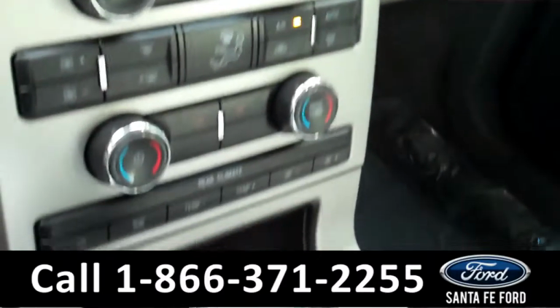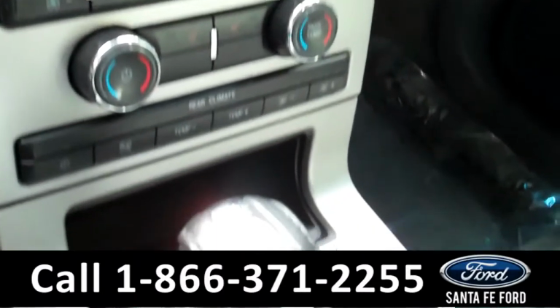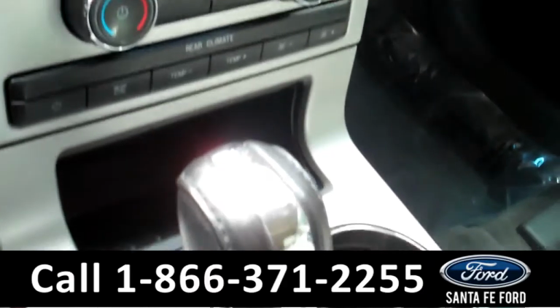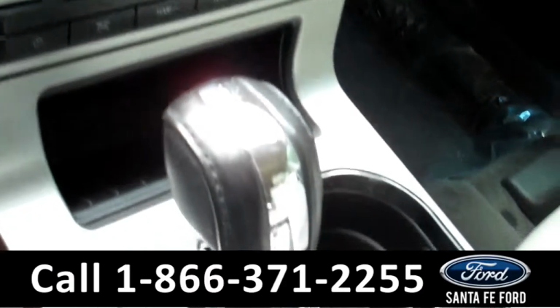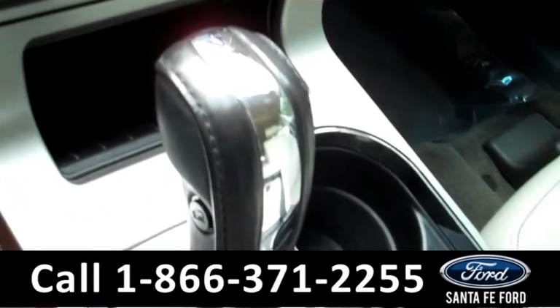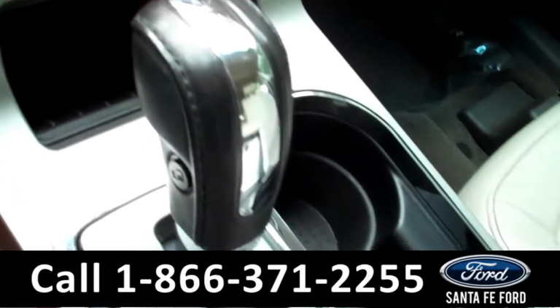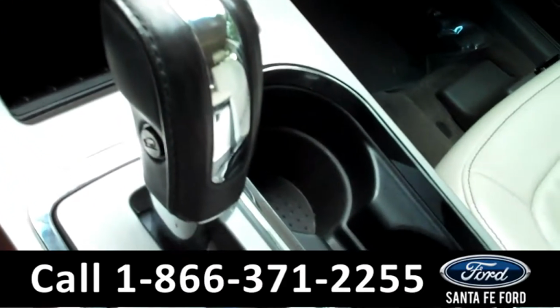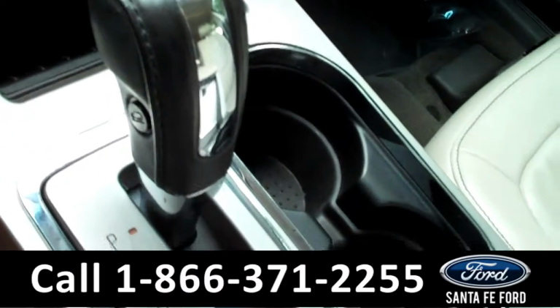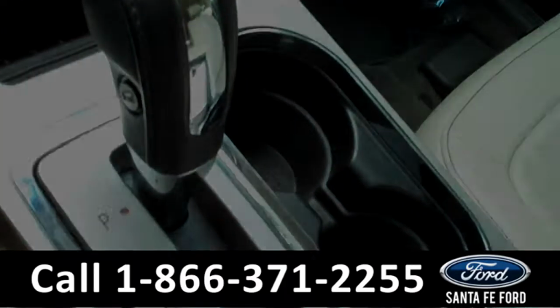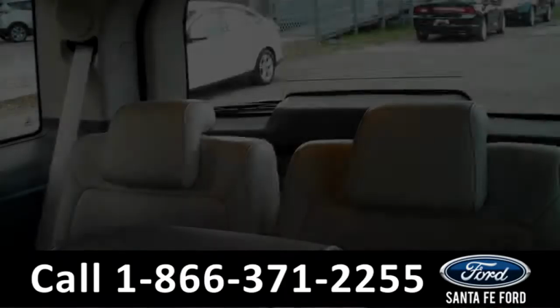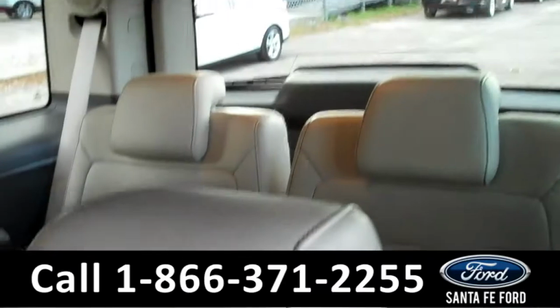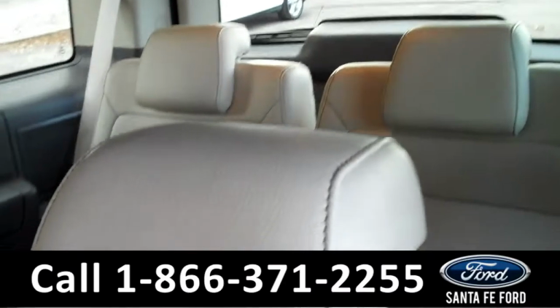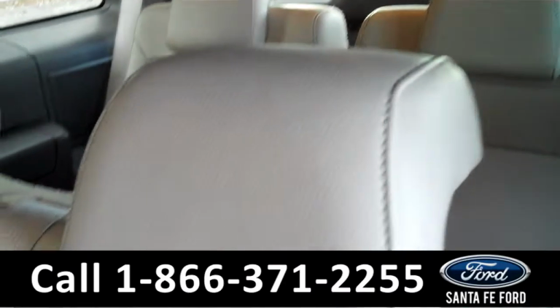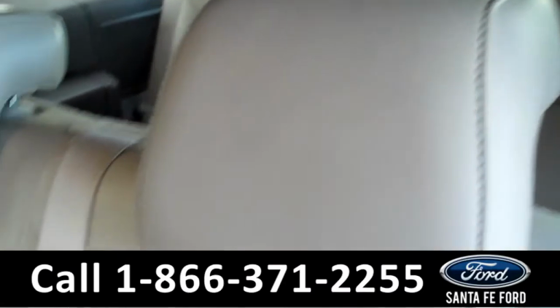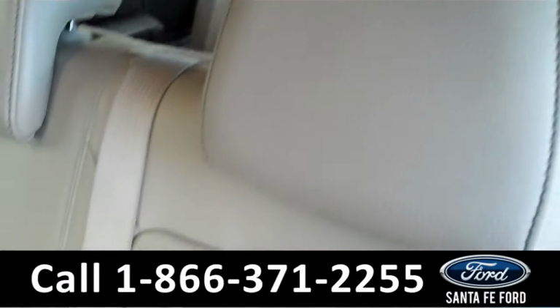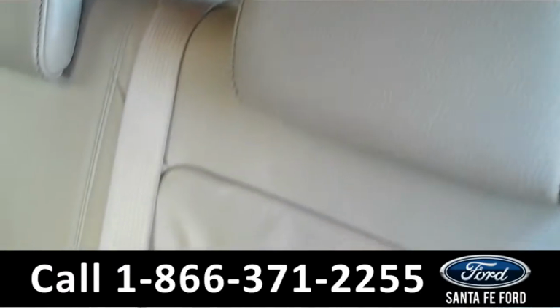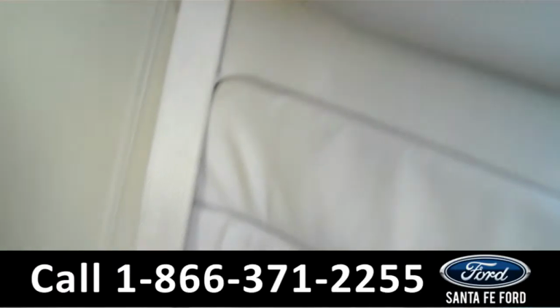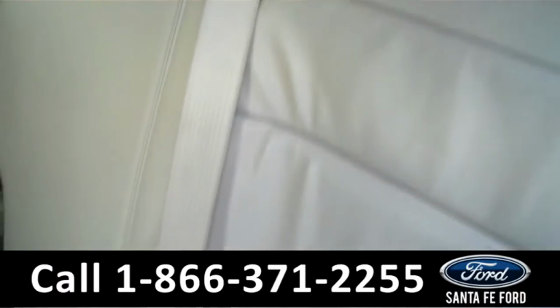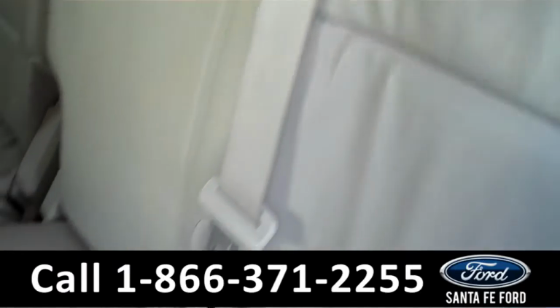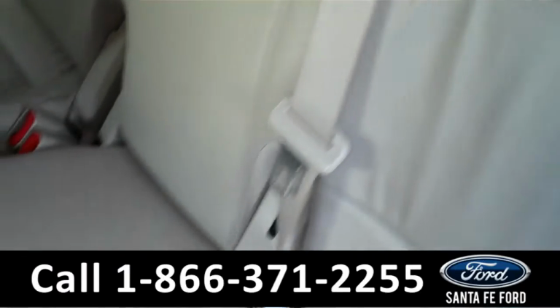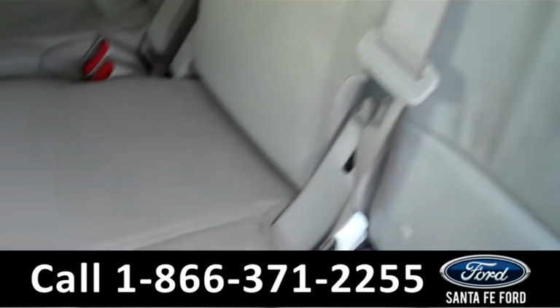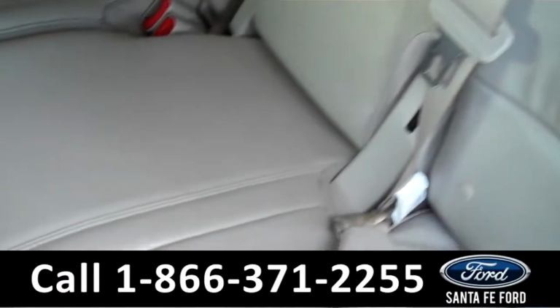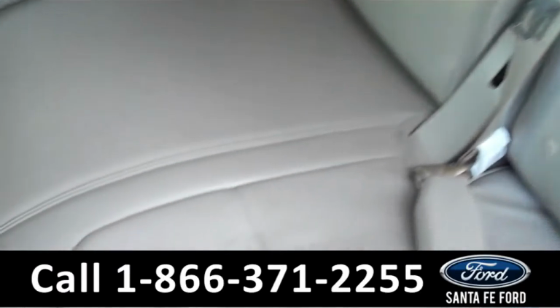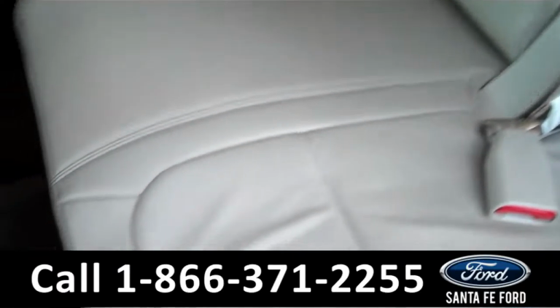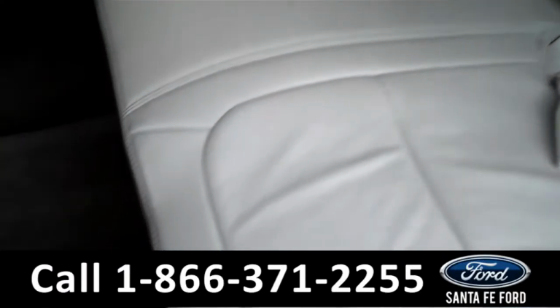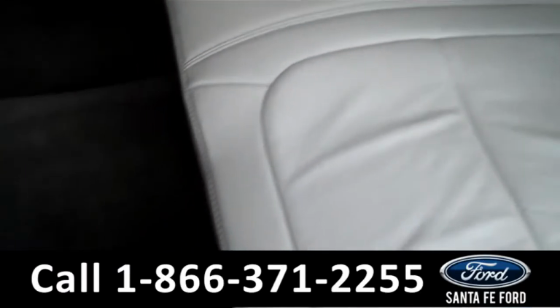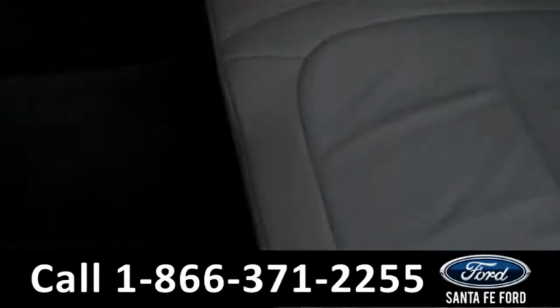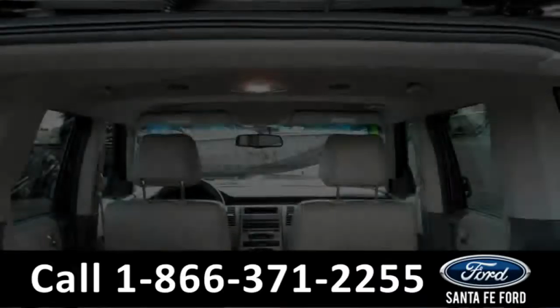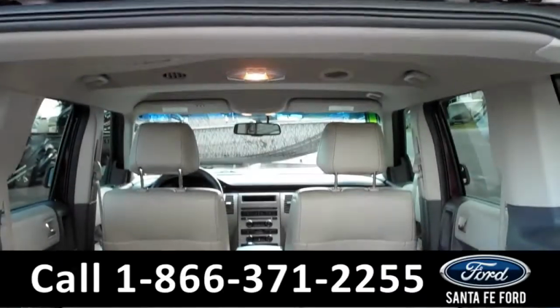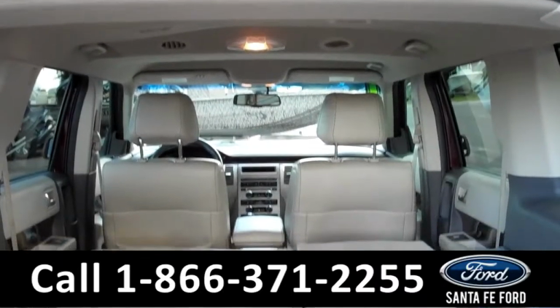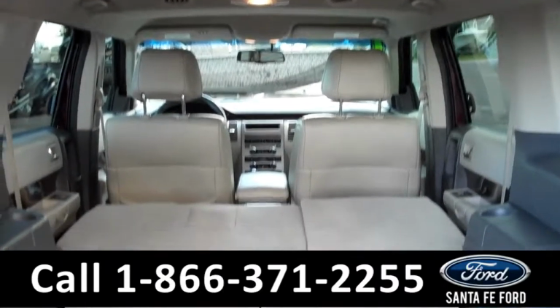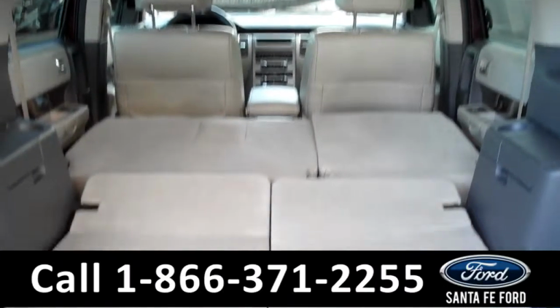Now let's take a look at the additional seating in this car. Here is a quick look at the additional seating, and now a look with the seats down.